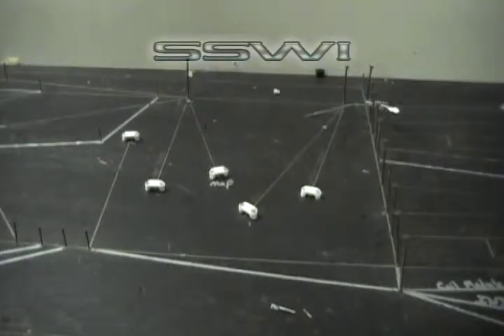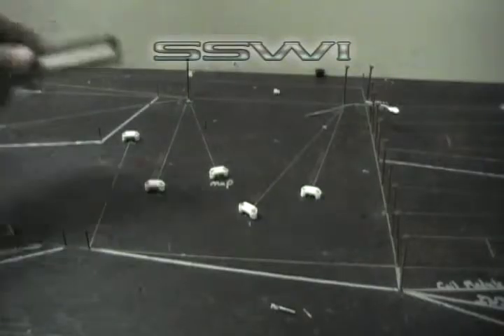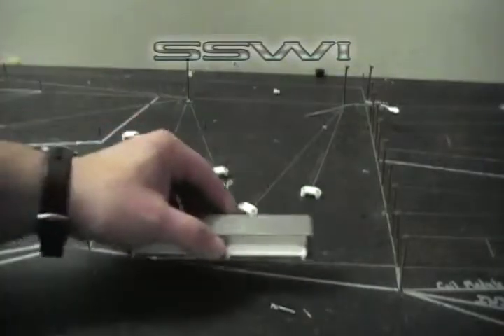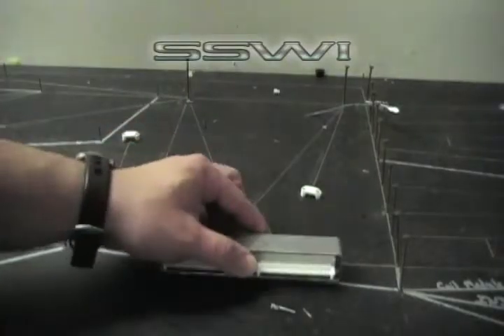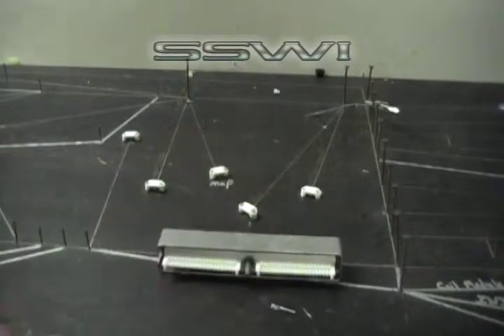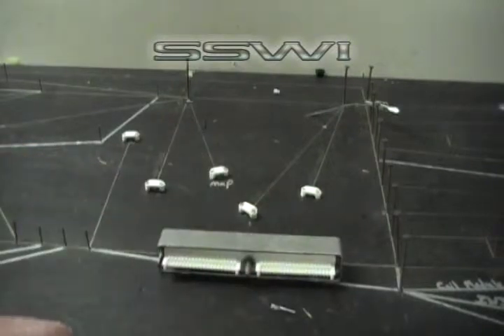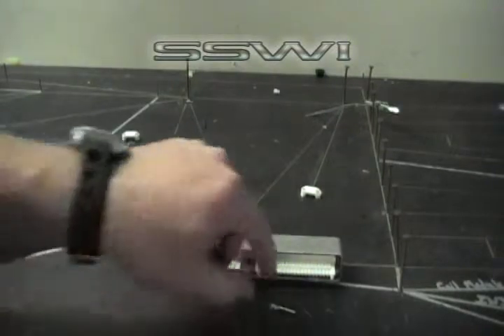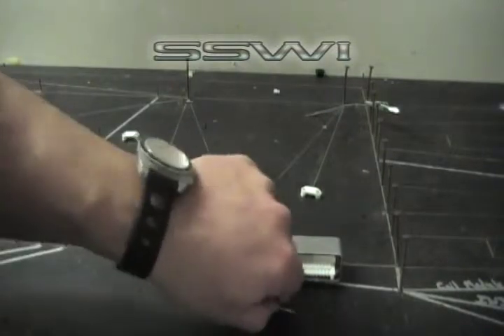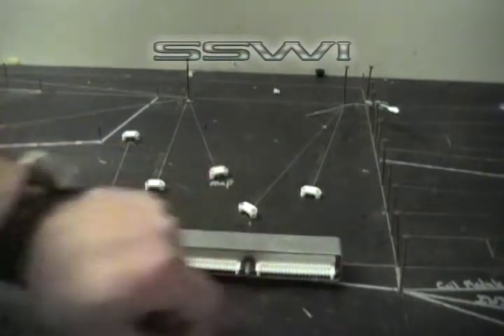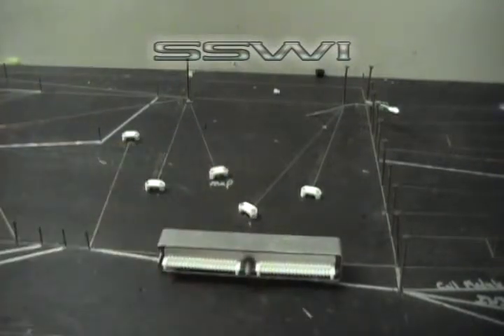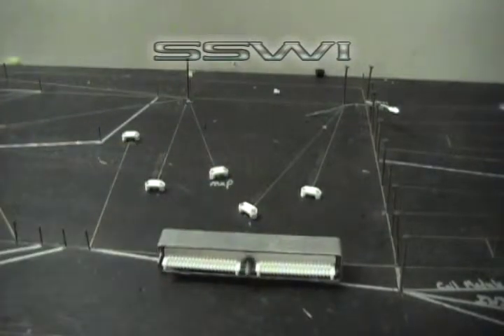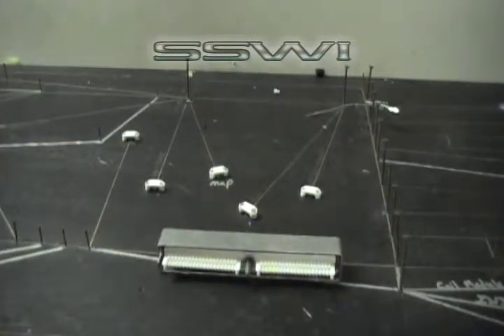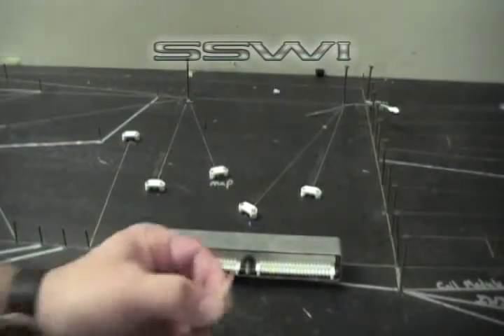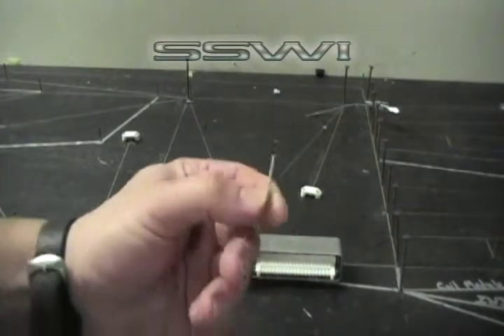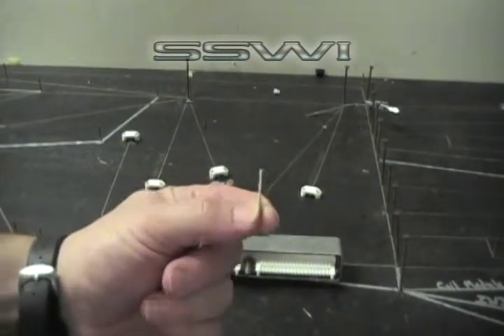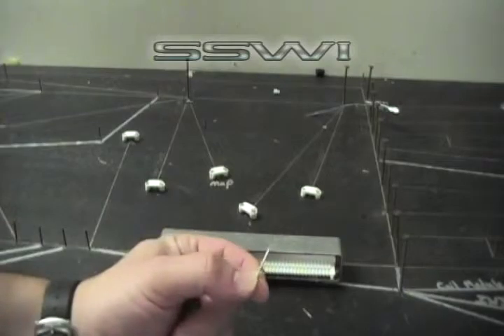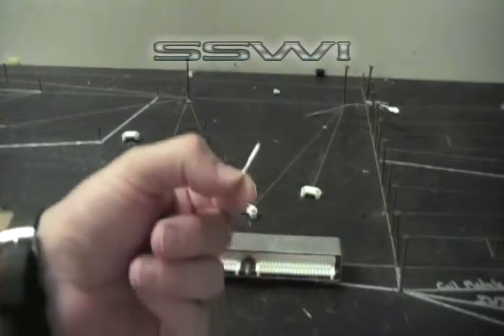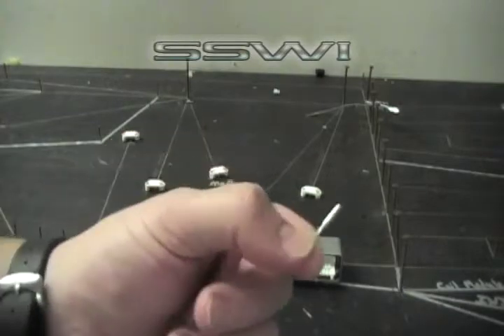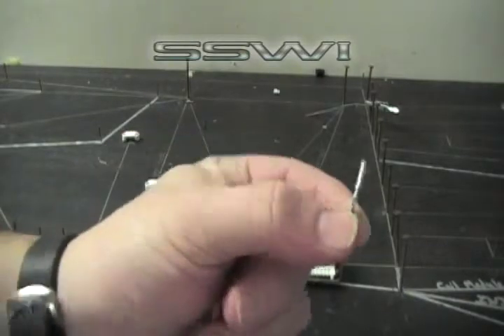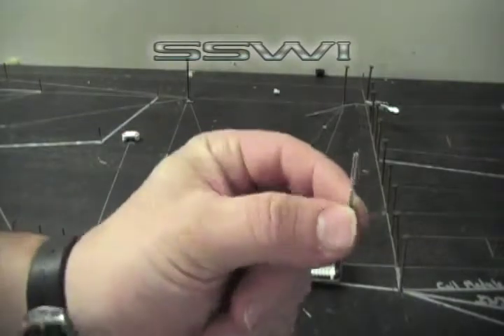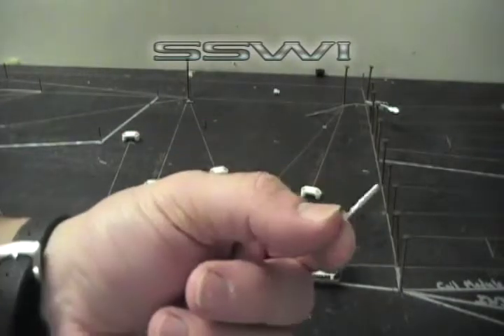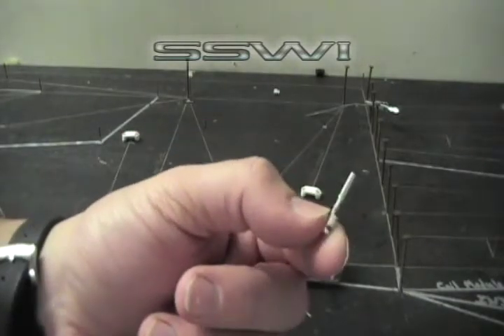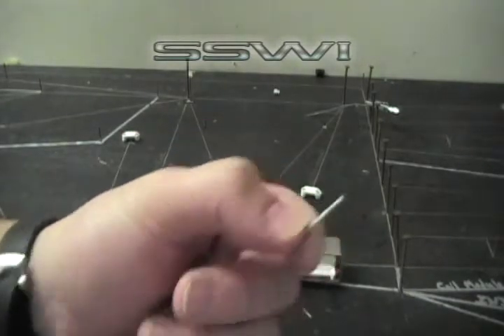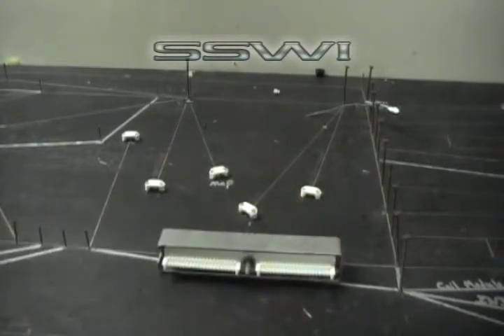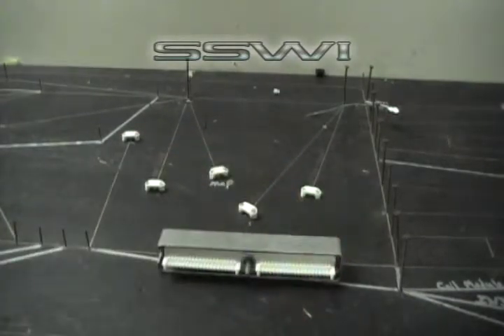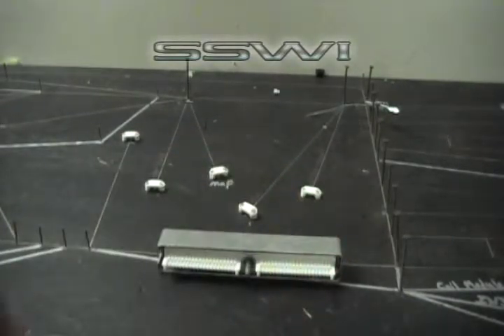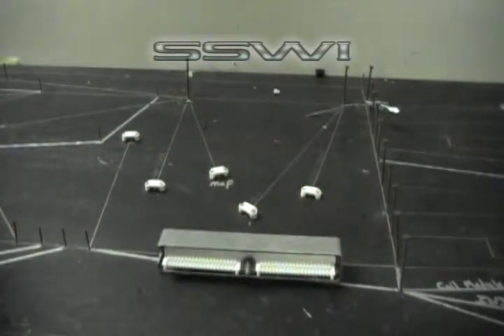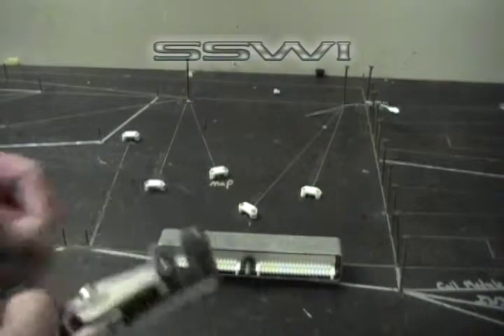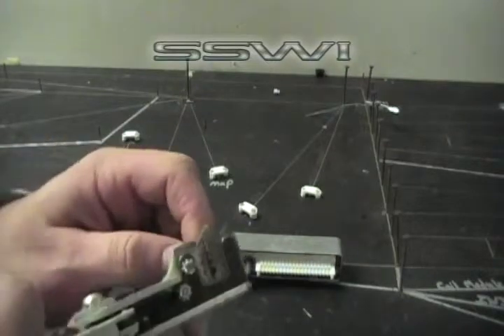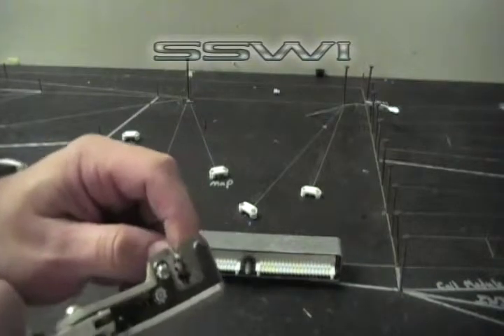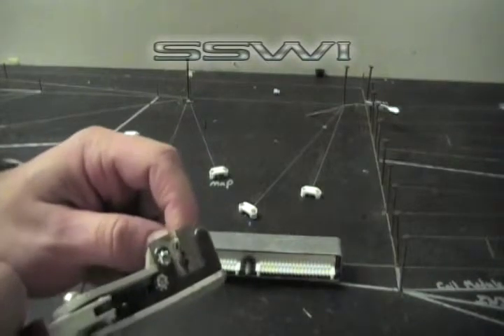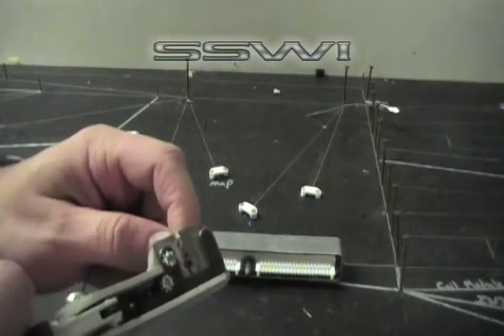We're going to start with SSW part number 33 and SSW part number 25. Go ahead and take your wire and strip it.